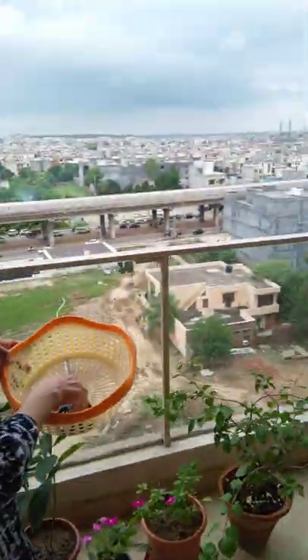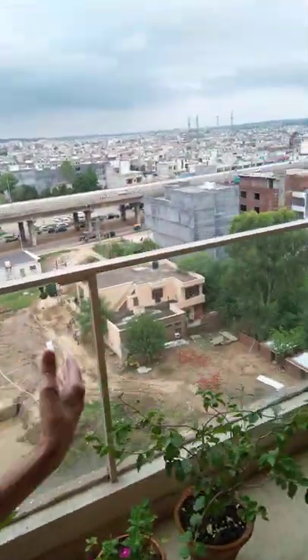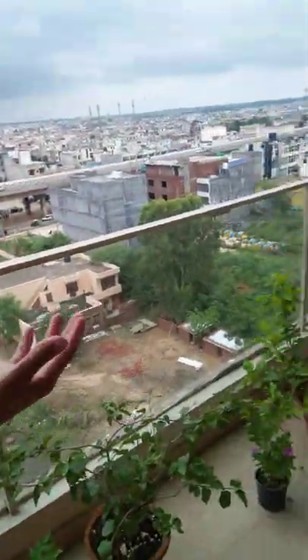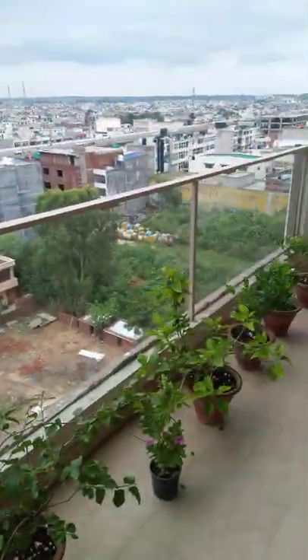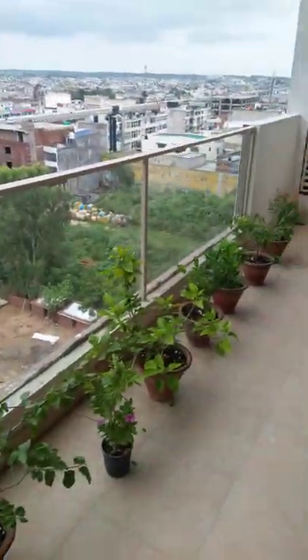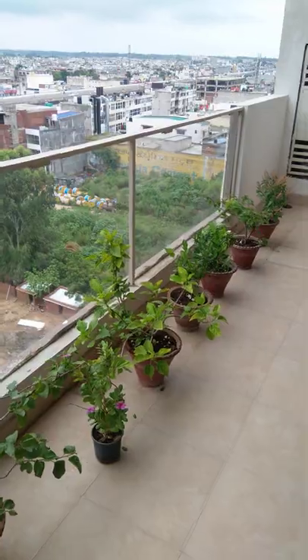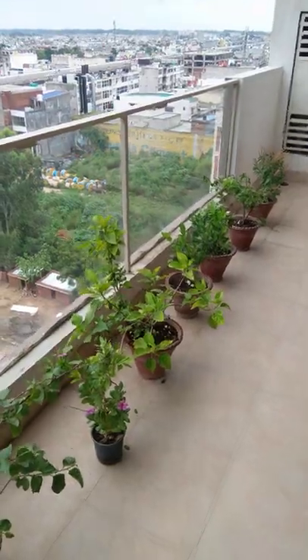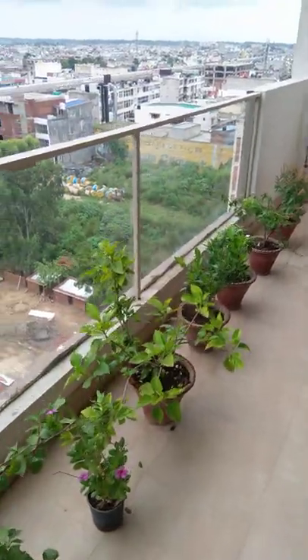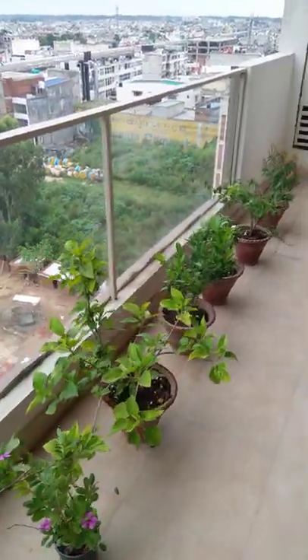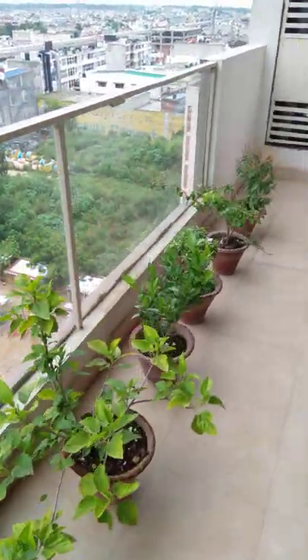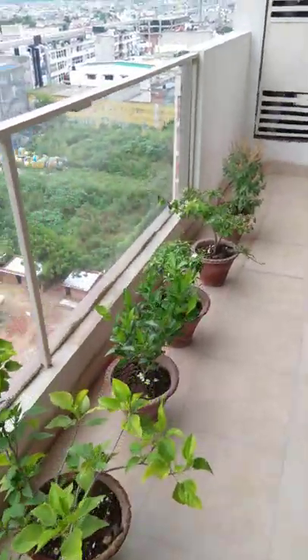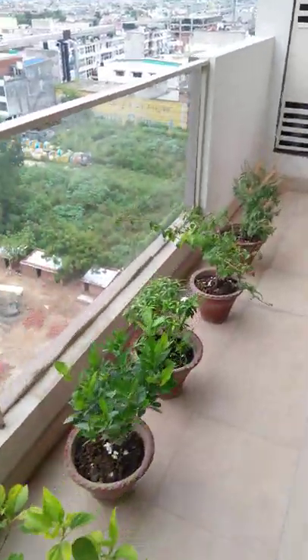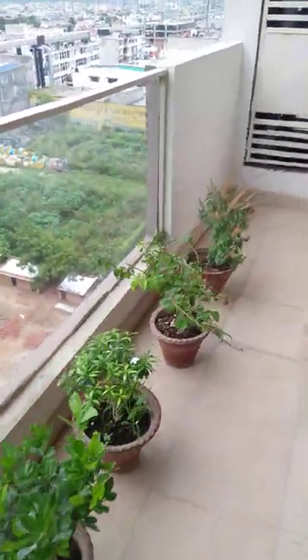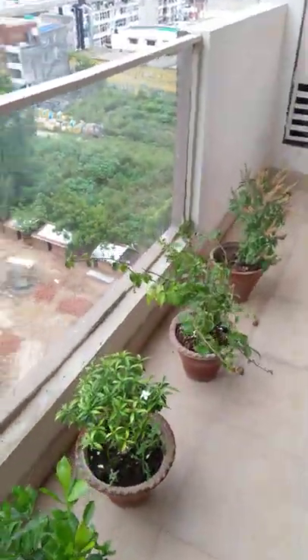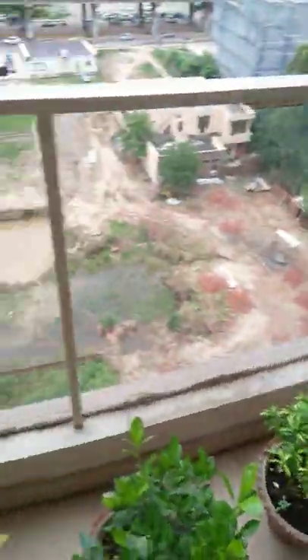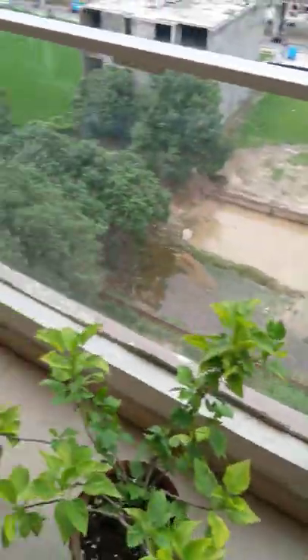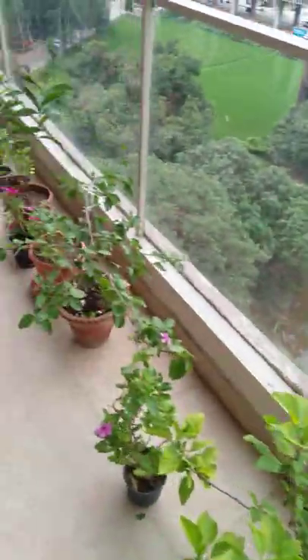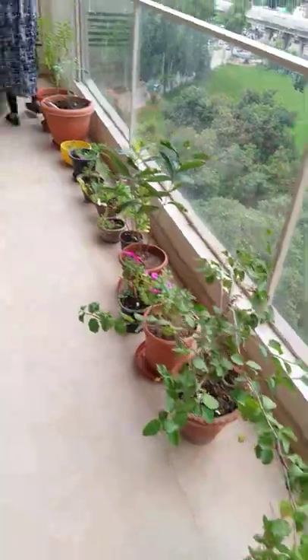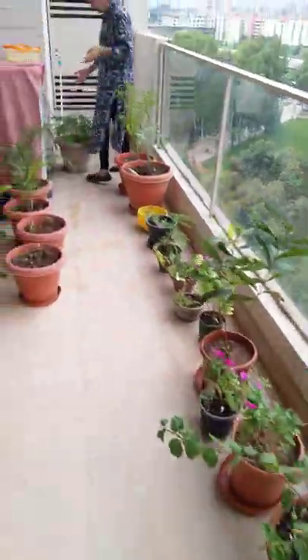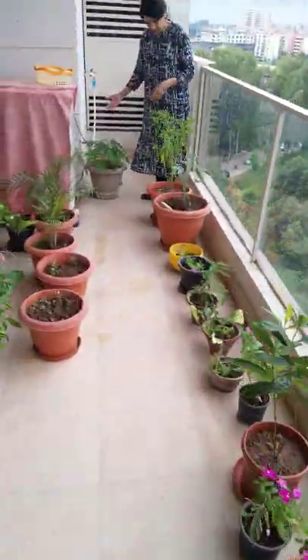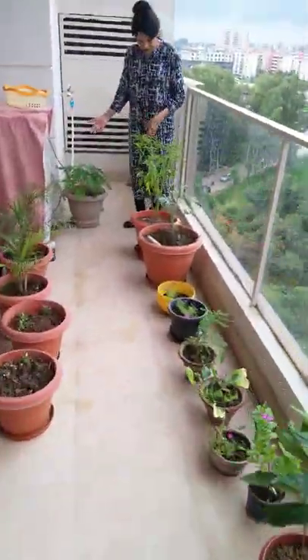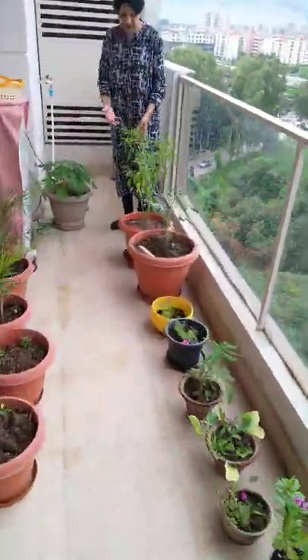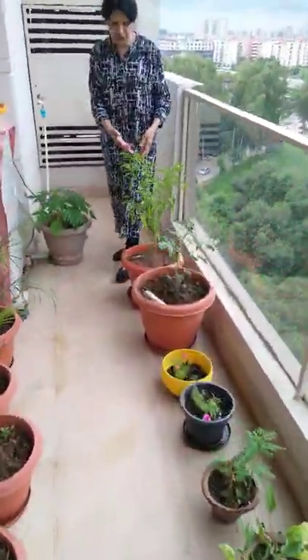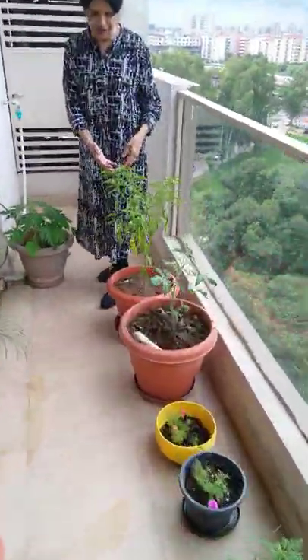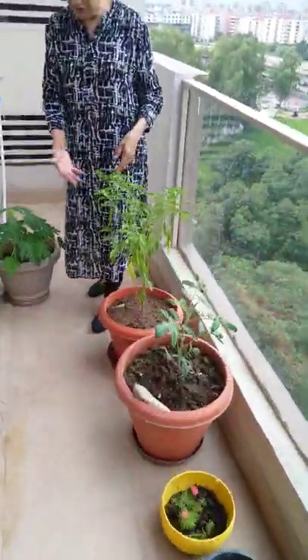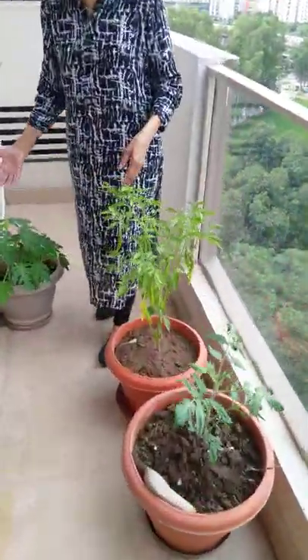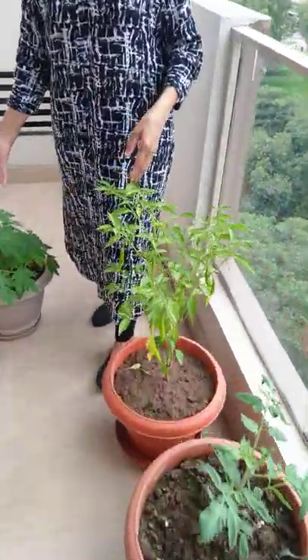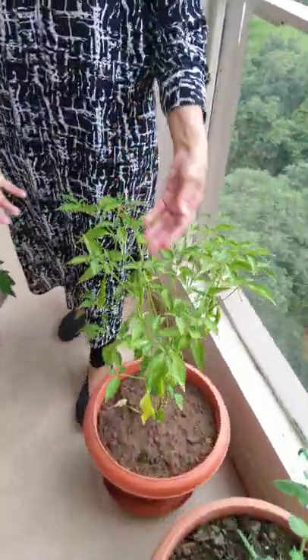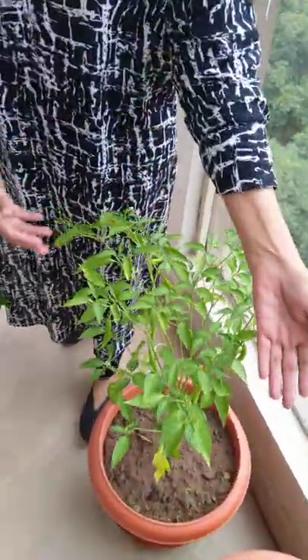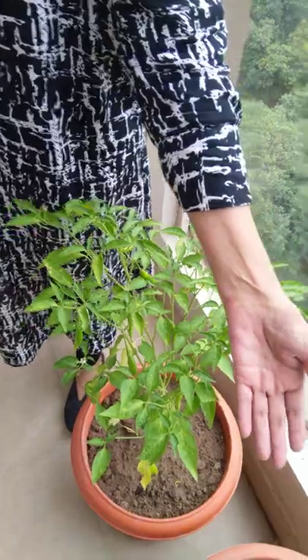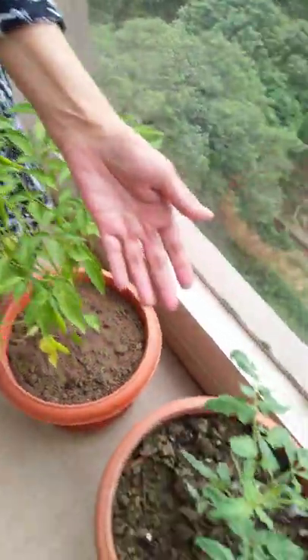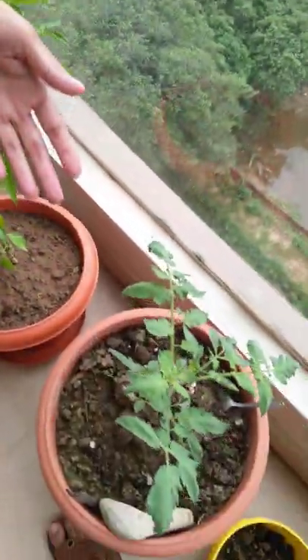This is my little garden with some beautiful flowers. I have papaya here, I have the chili plant, I have the papaya here, and then I have the tomato here.